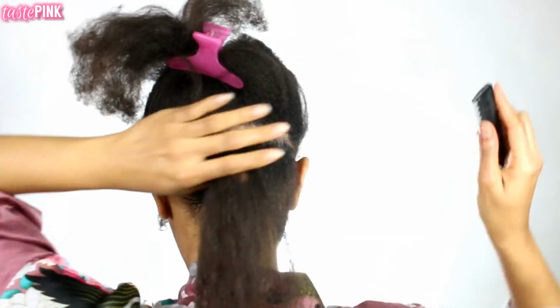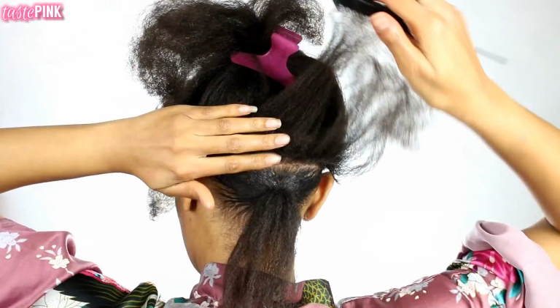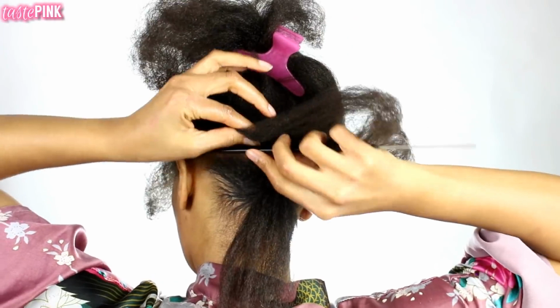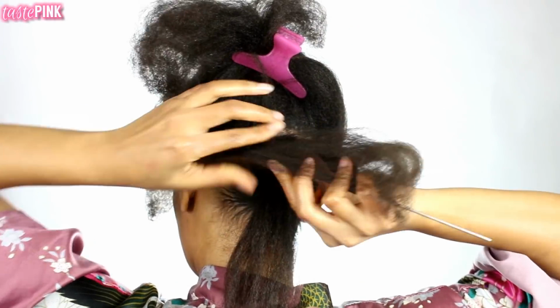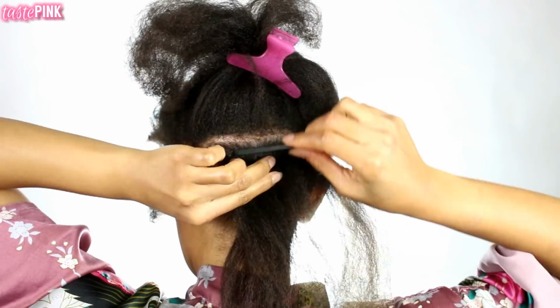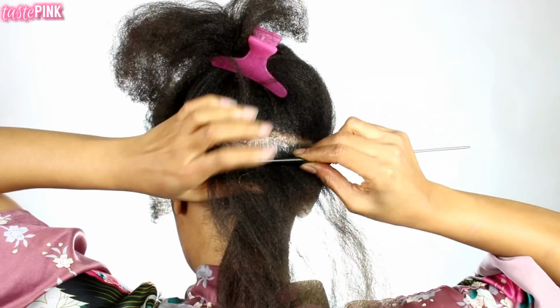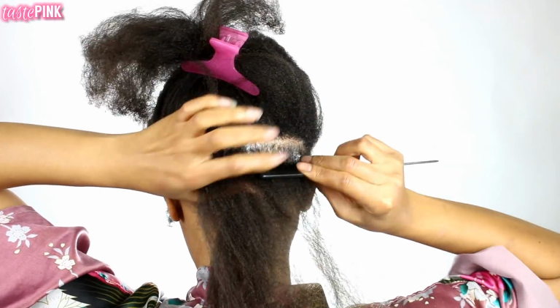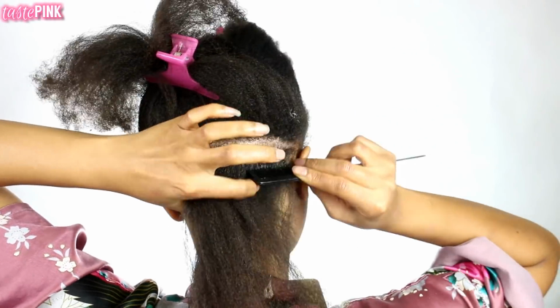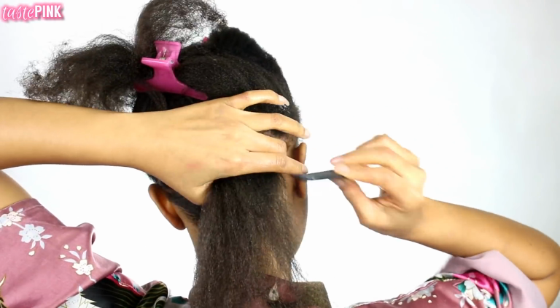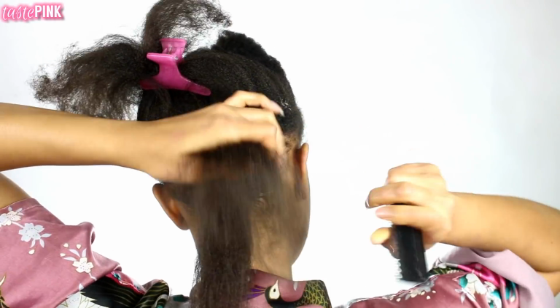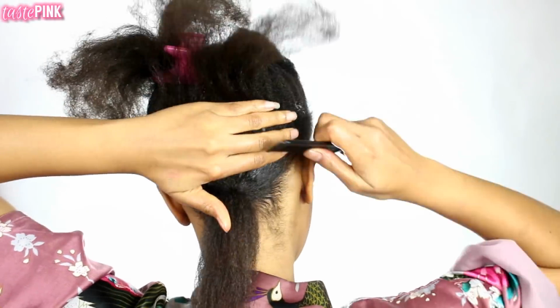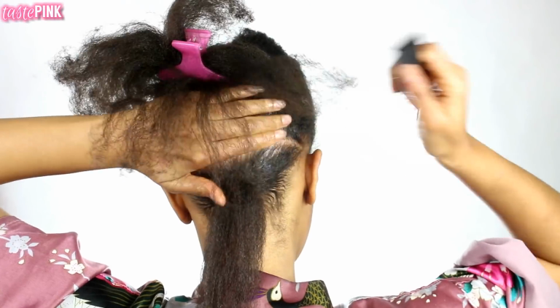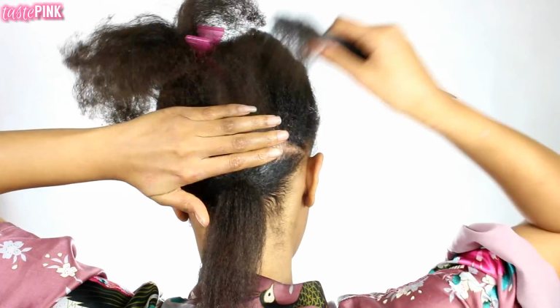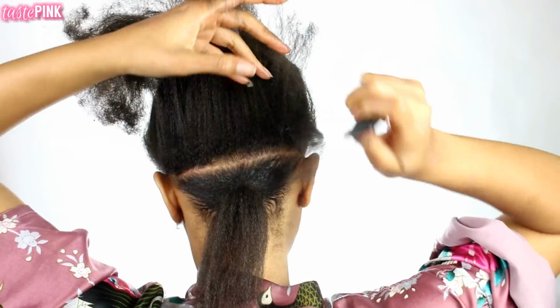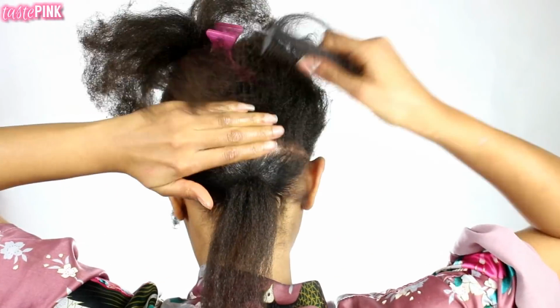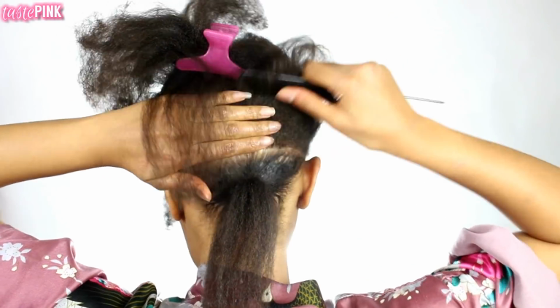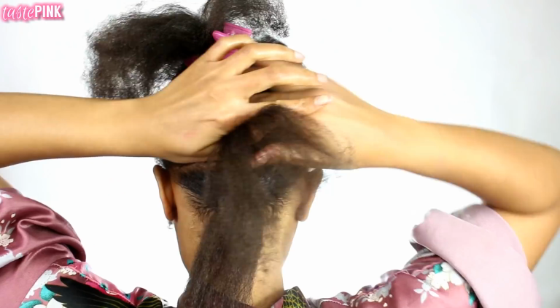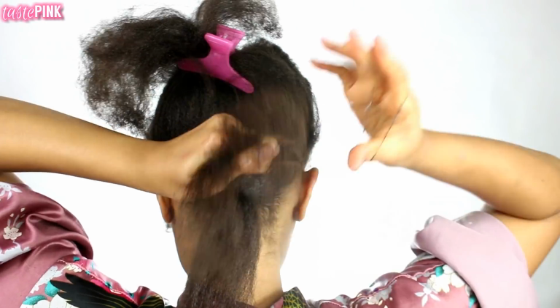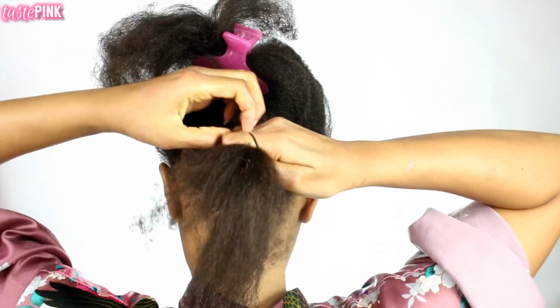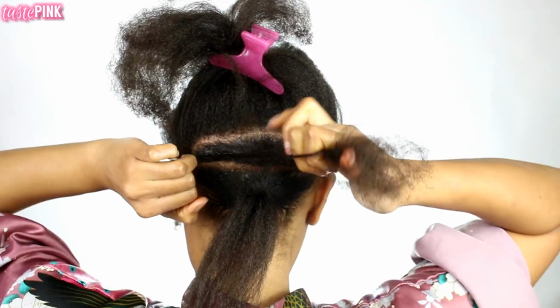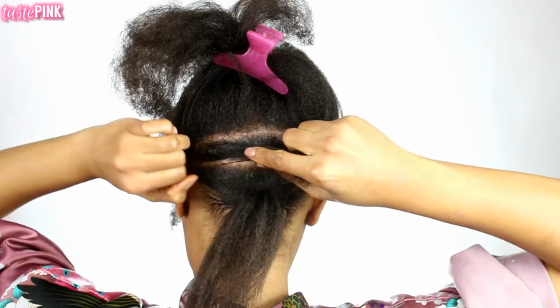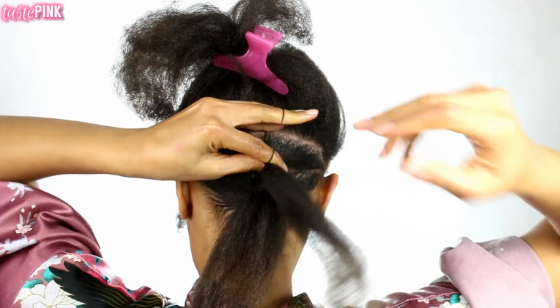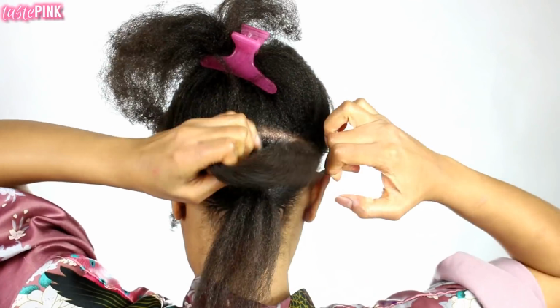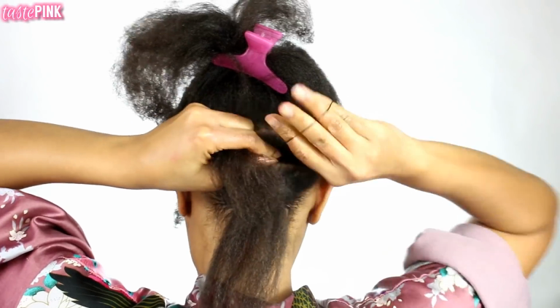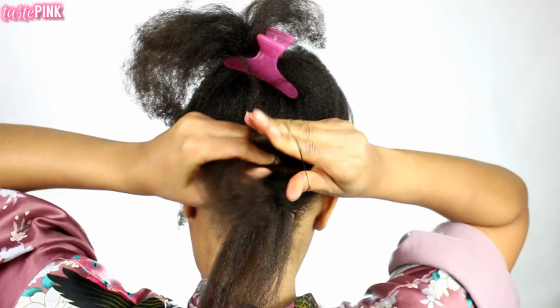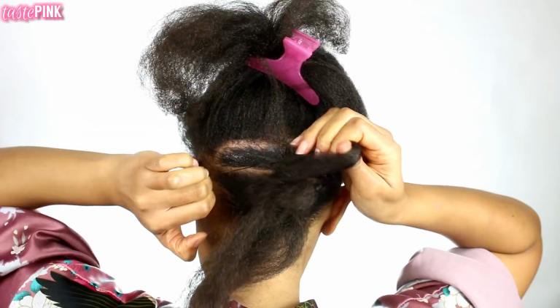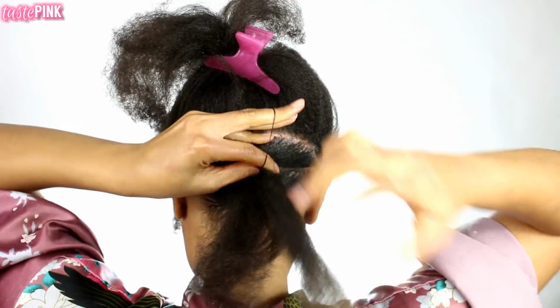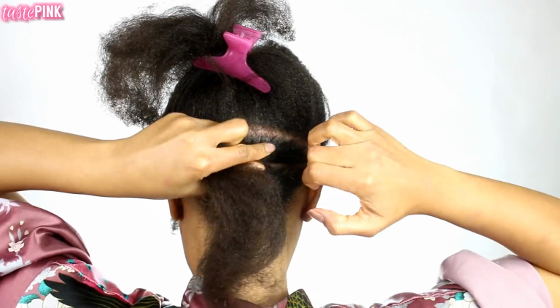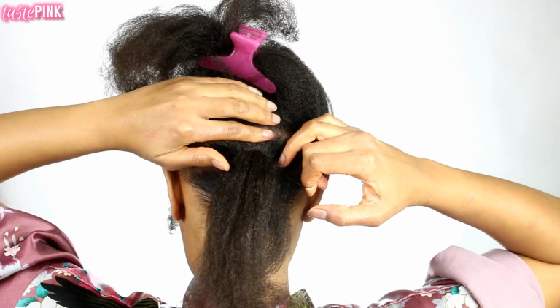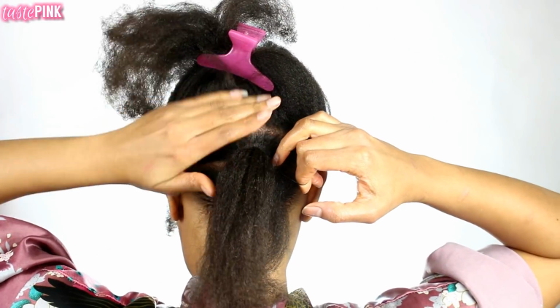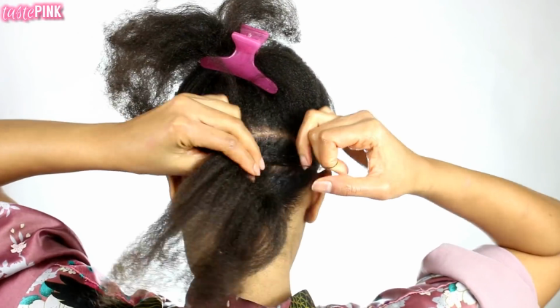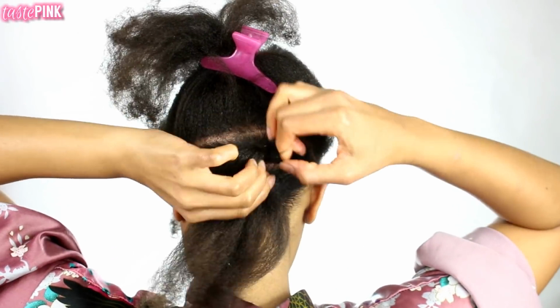This last part came out pretty much perfect. You definitely want to use a small tooth comb to help distribute the gel across the section so it lays flatter and looks a lot neater.